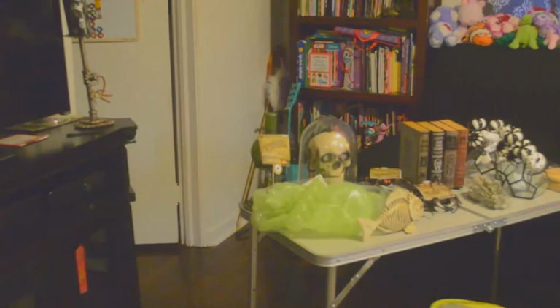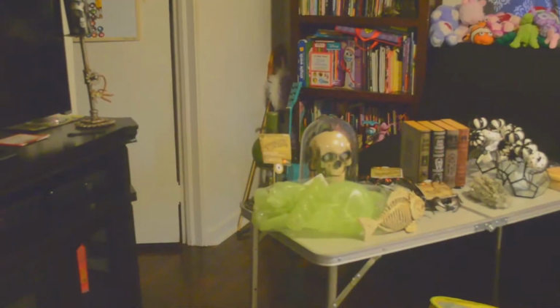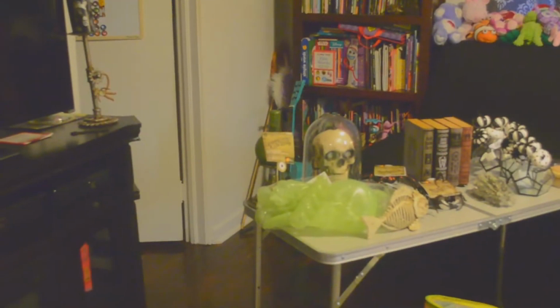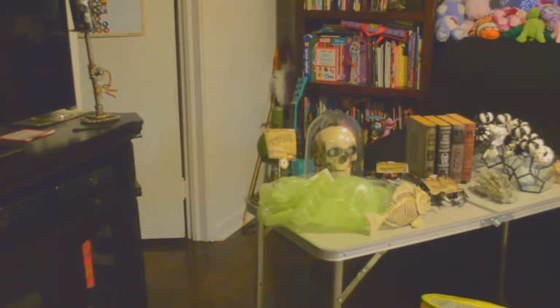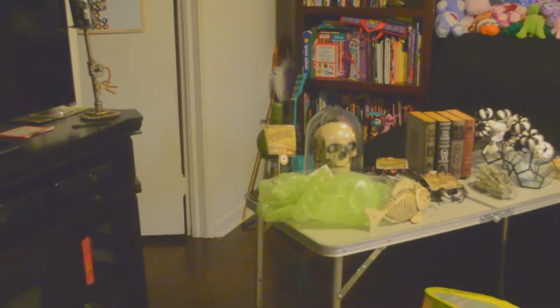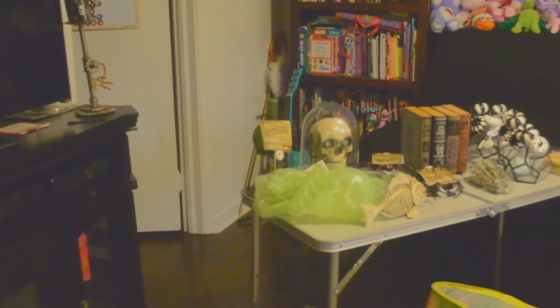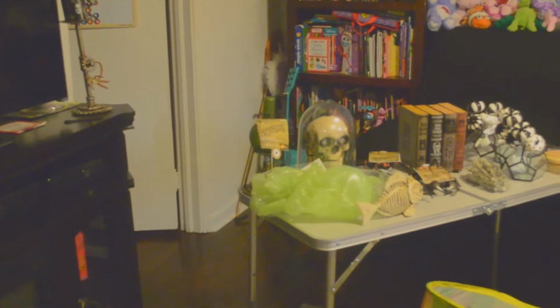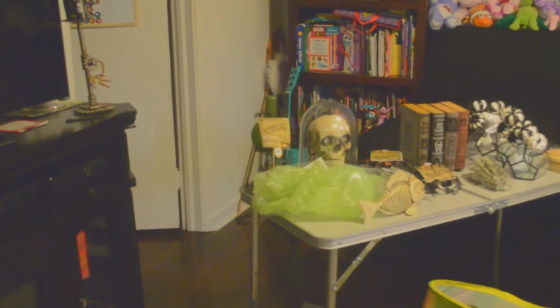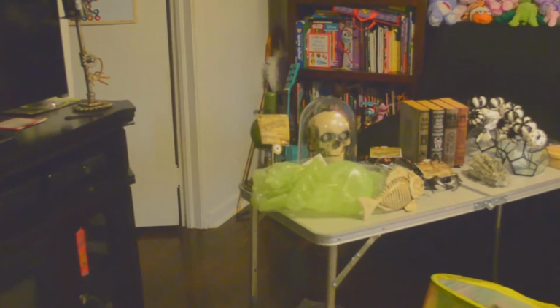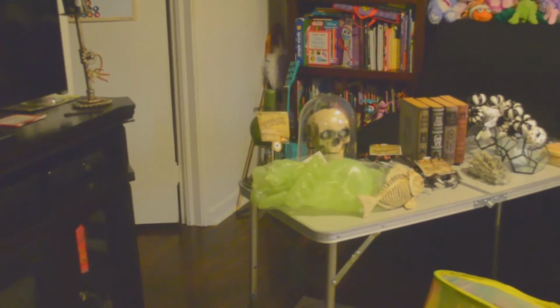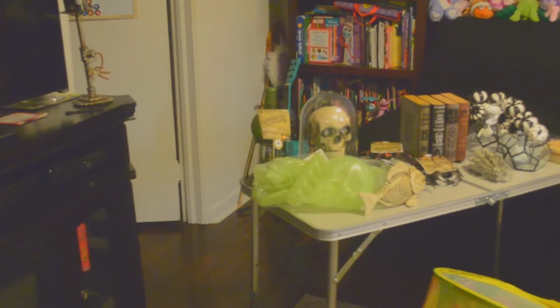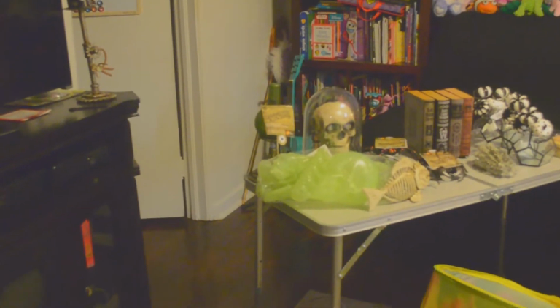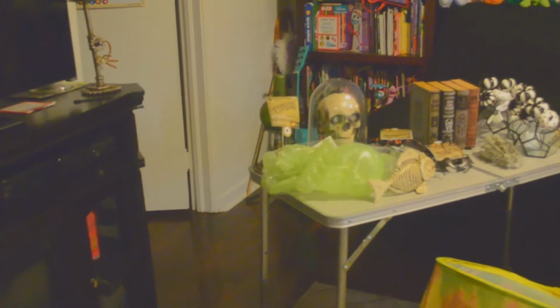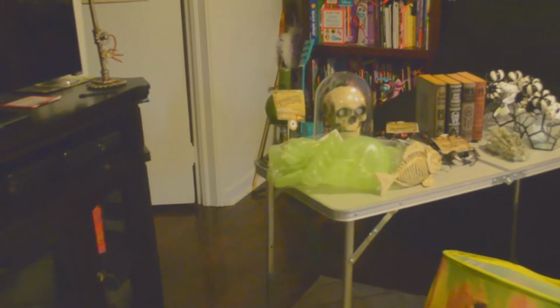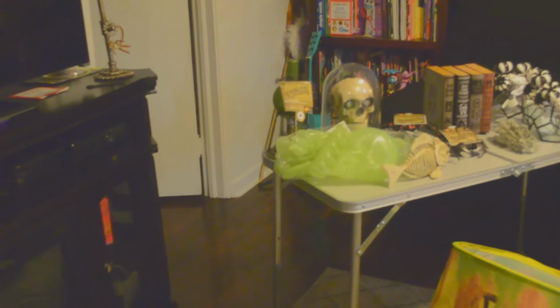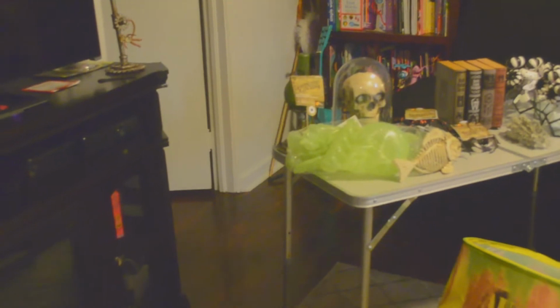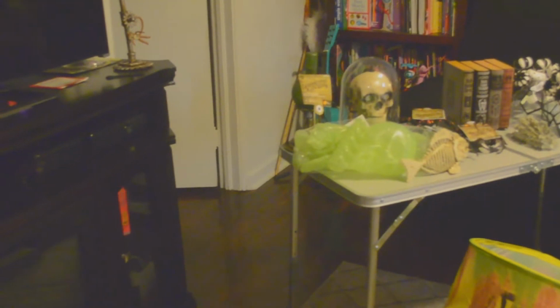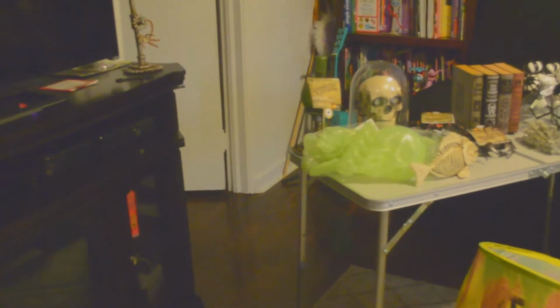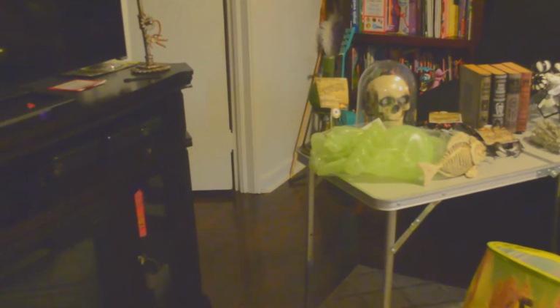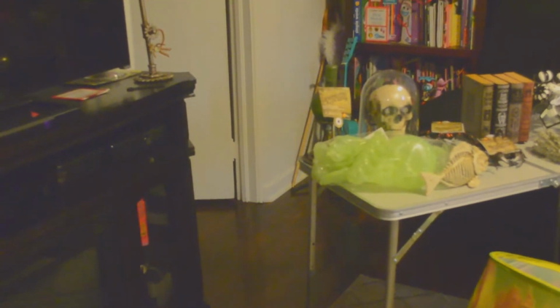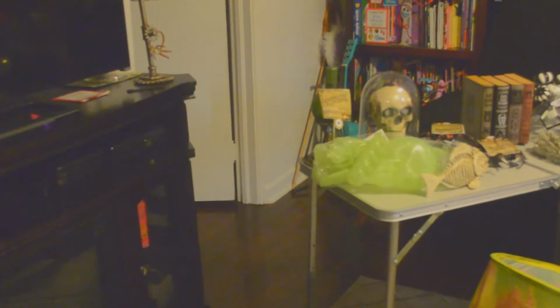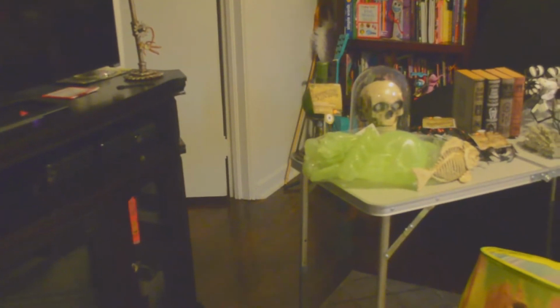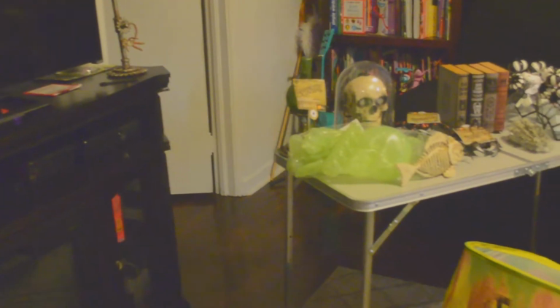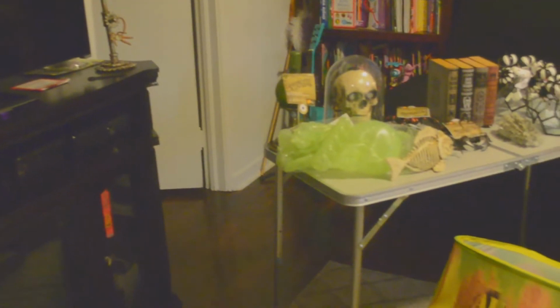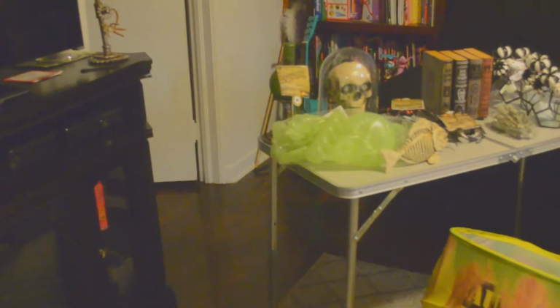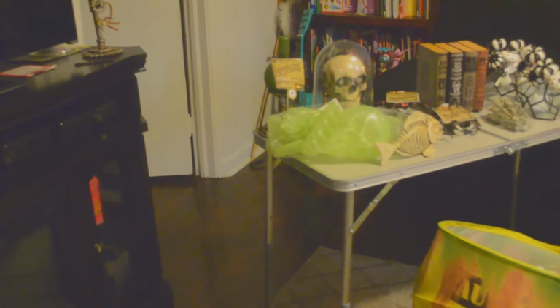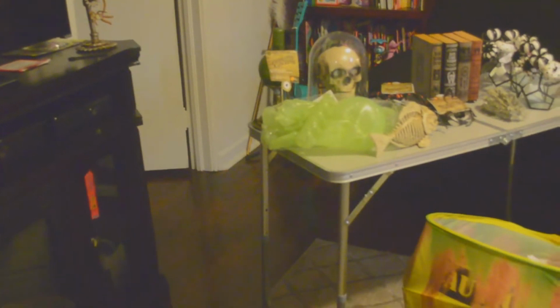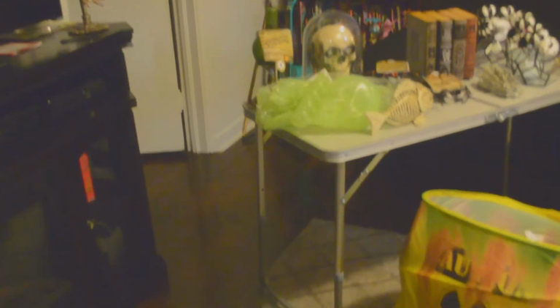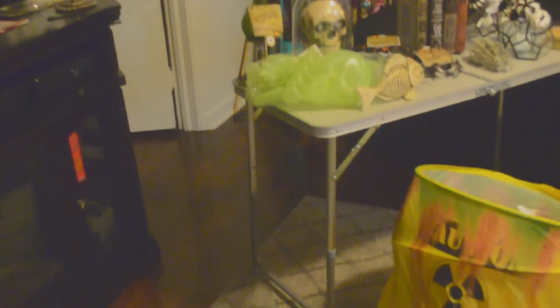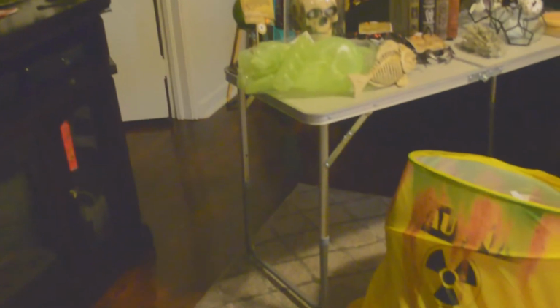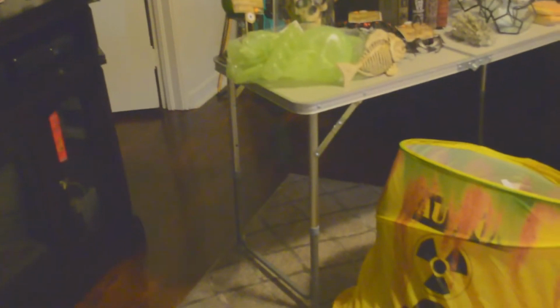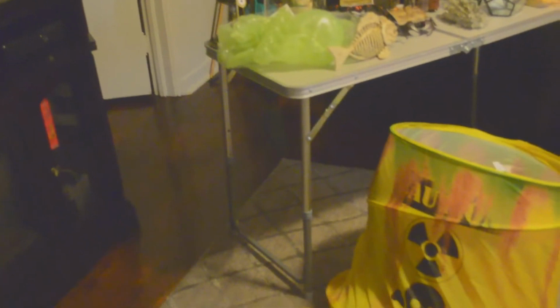Hello everyone! This is the Hillbilly Haunter. This is our combination of Lowe's and Michael's Halloween haul.